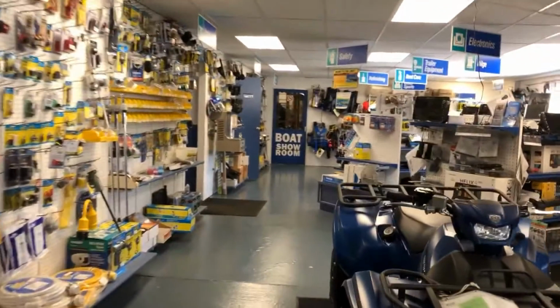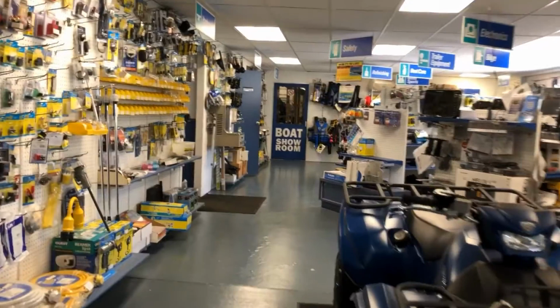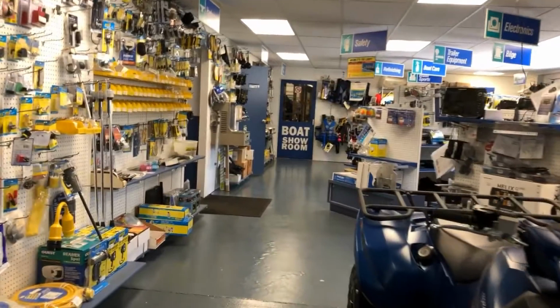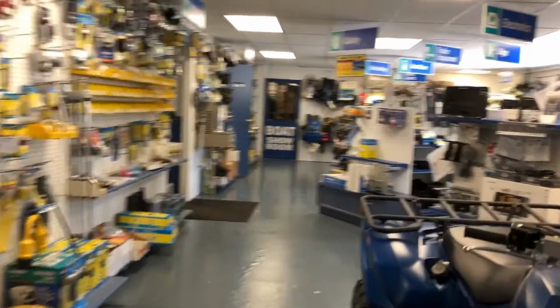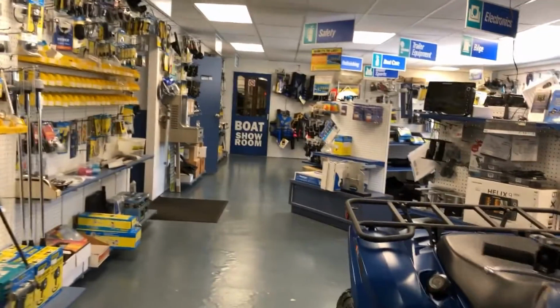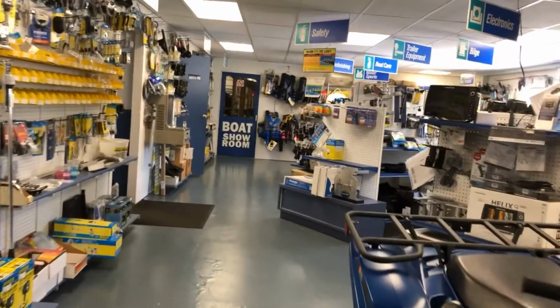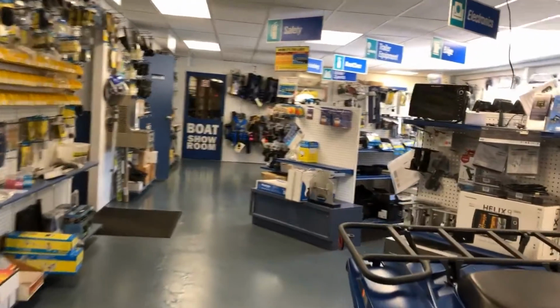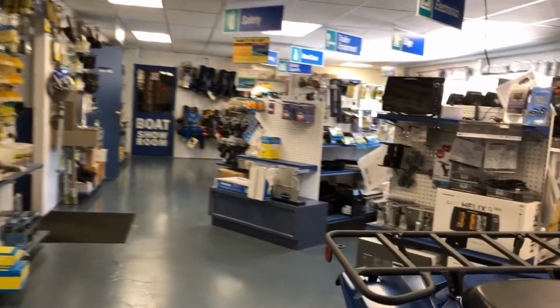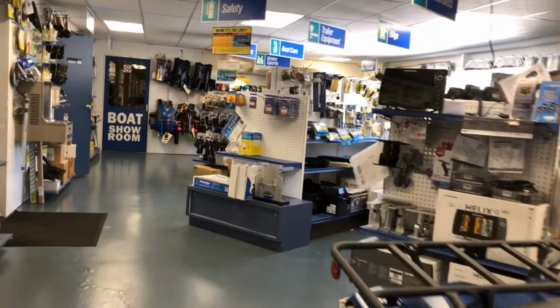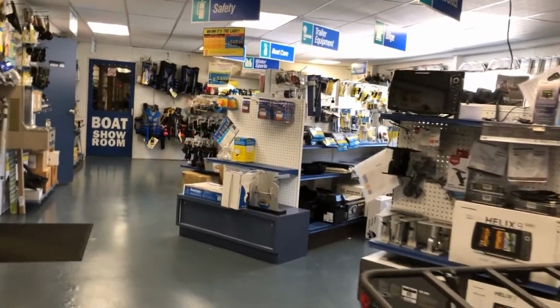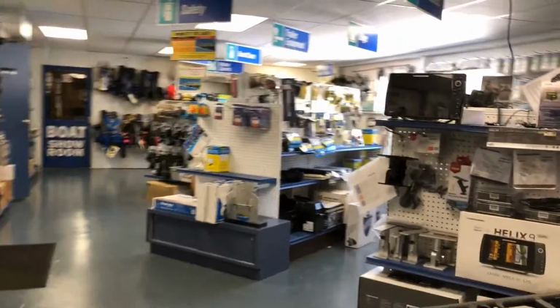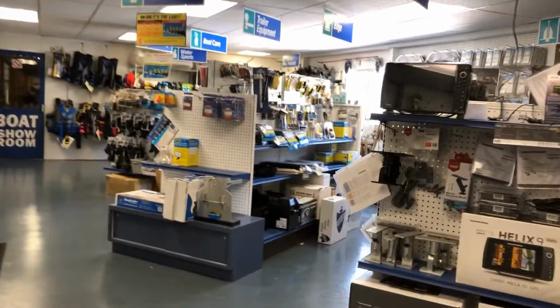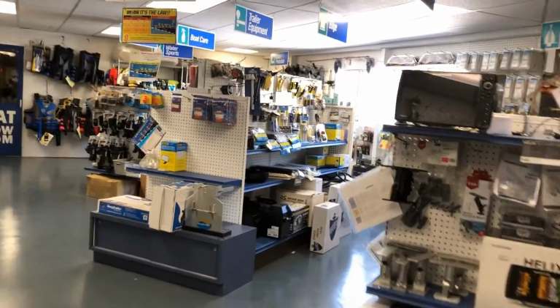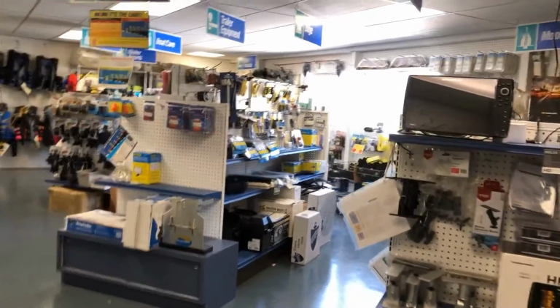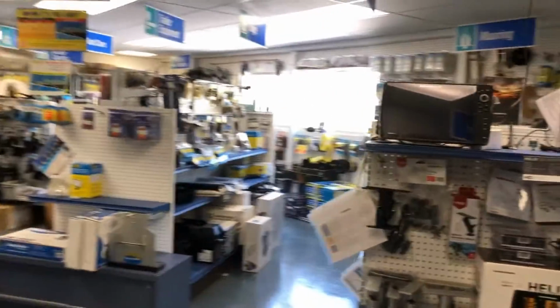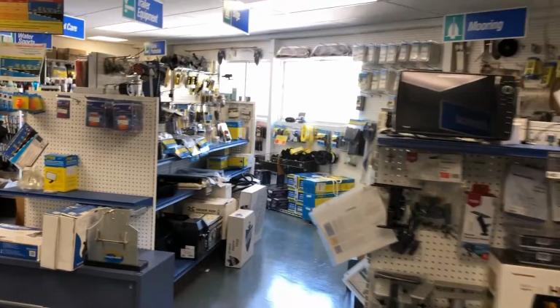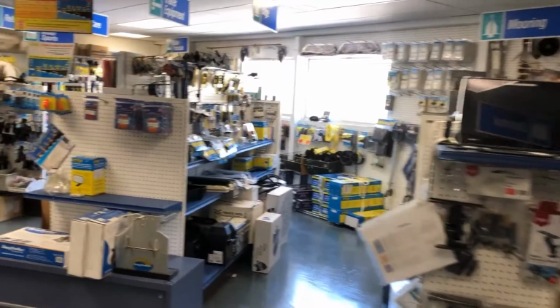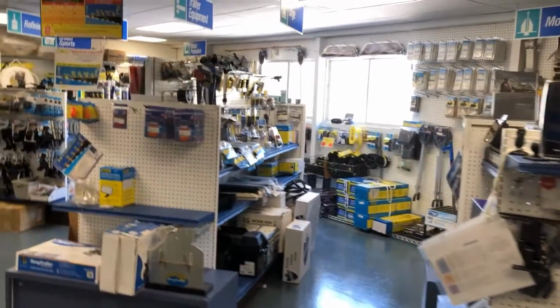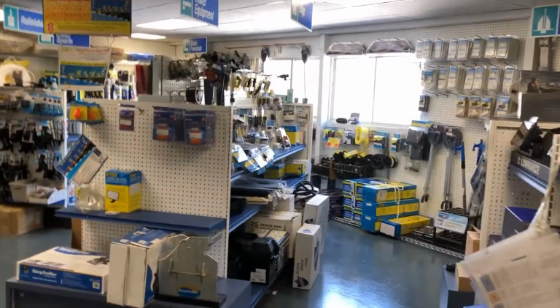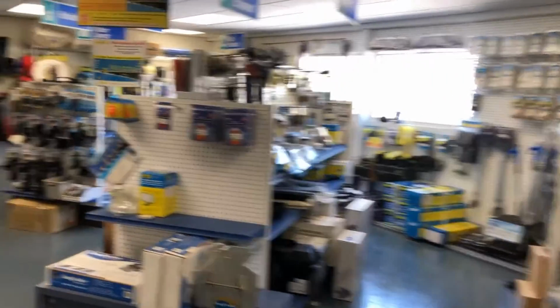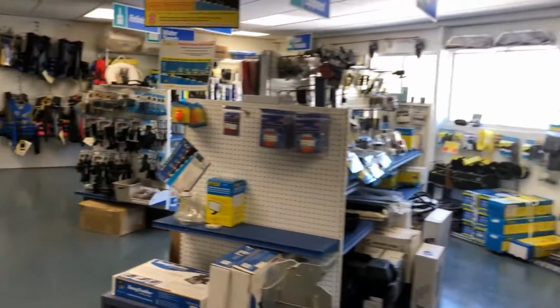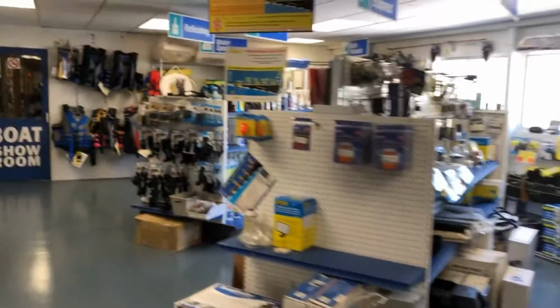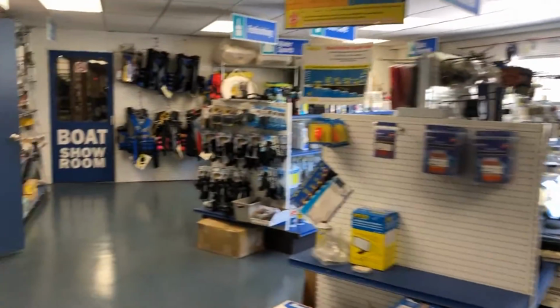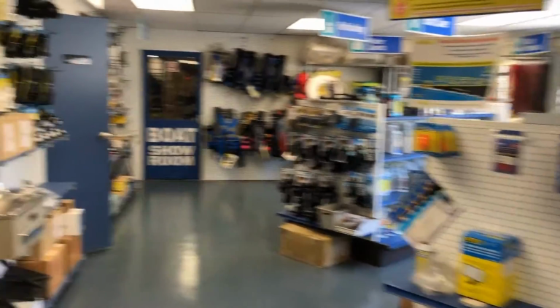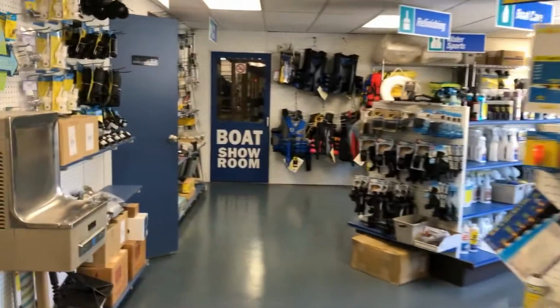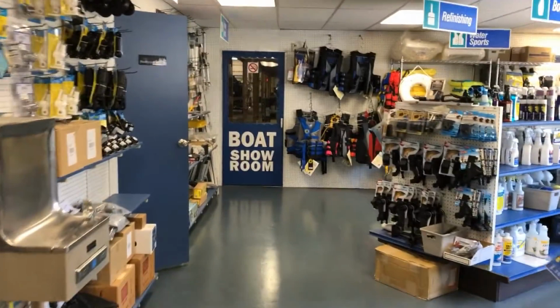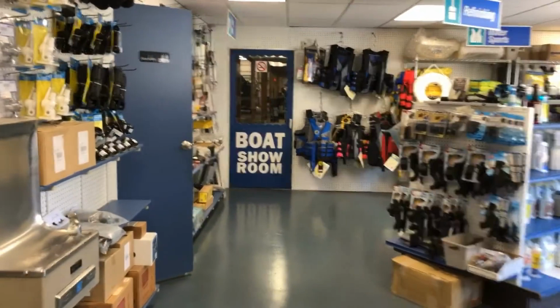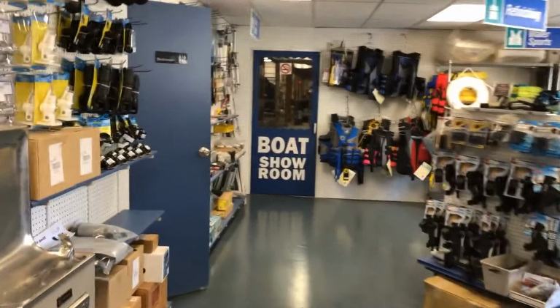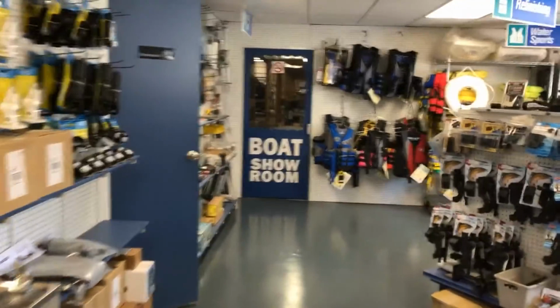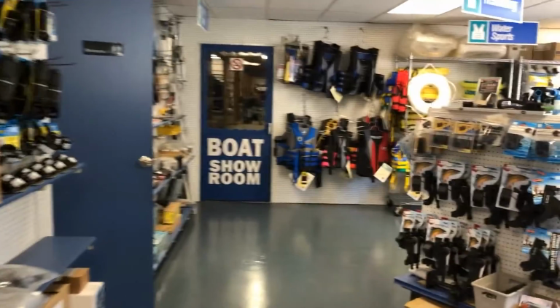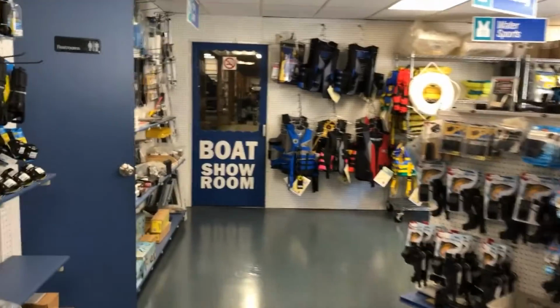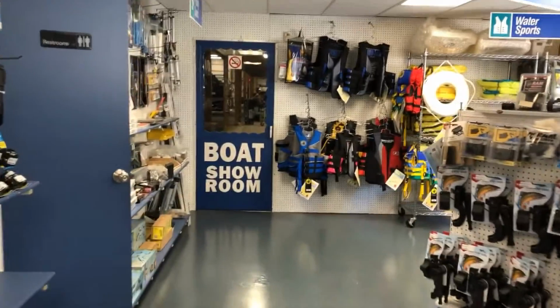We have most everything you need for the boating season. Lowrance and Hummingbird electronics, bilge pumps, all kinds of boating needs, life jackets, safety equipment.